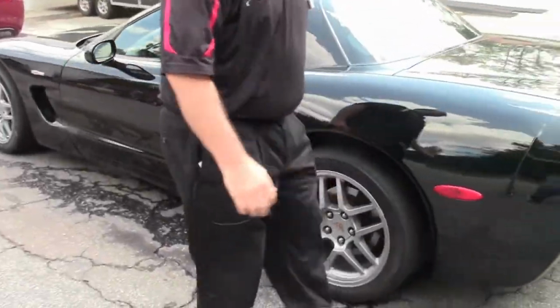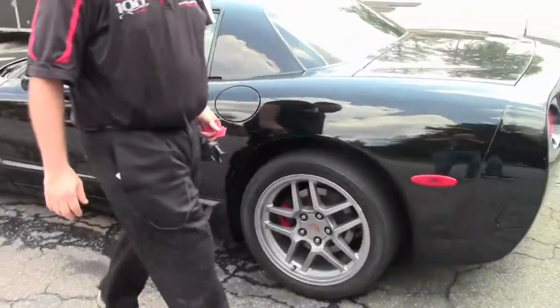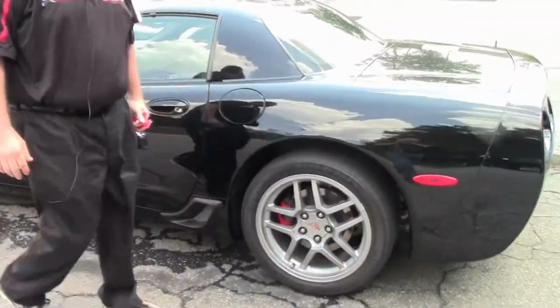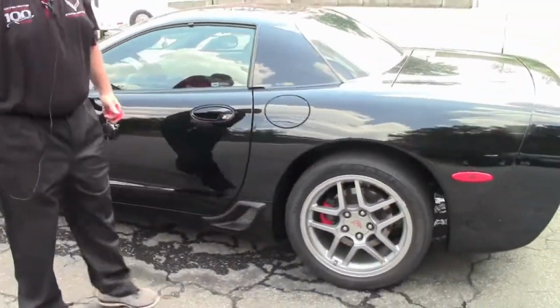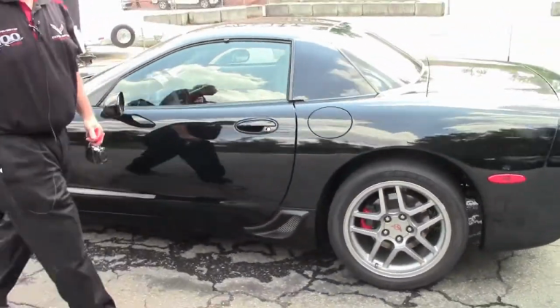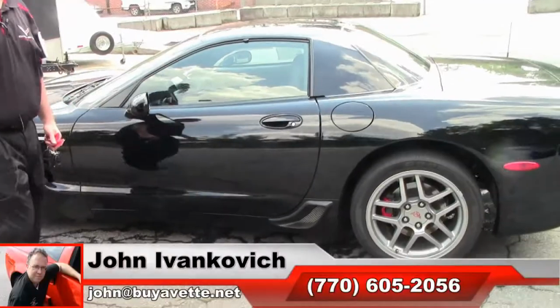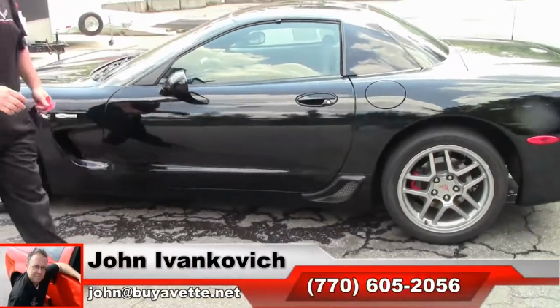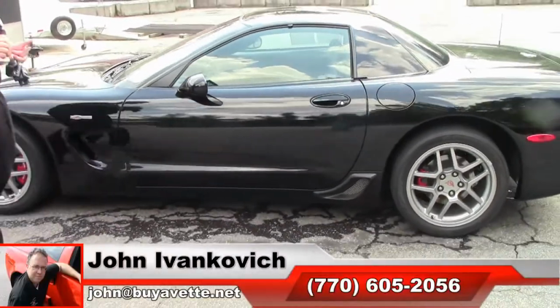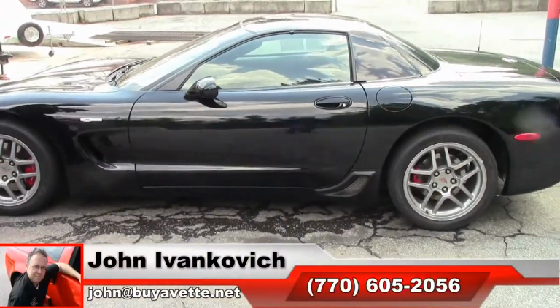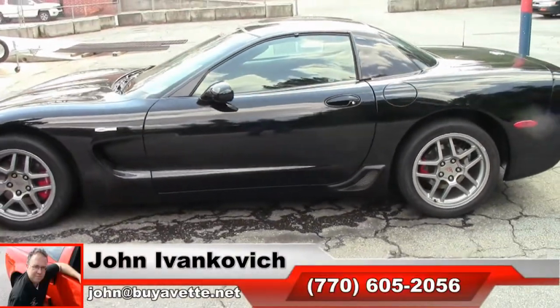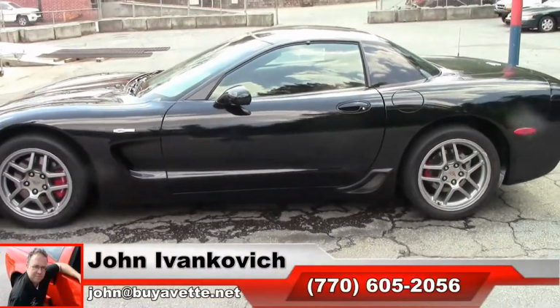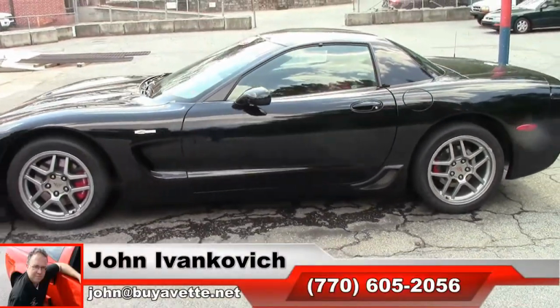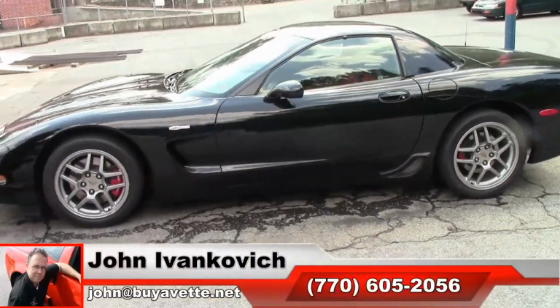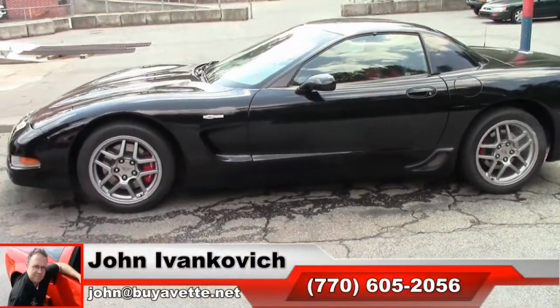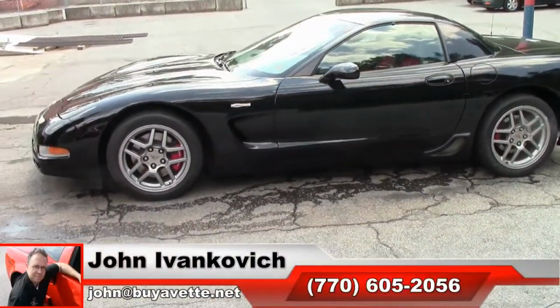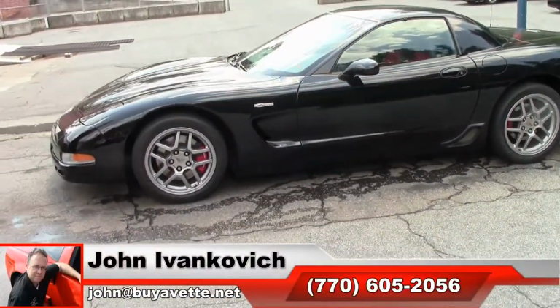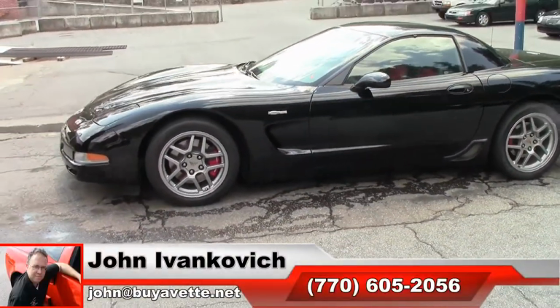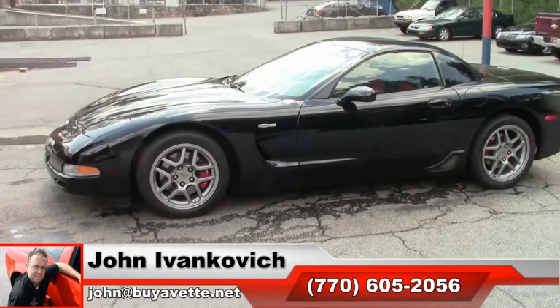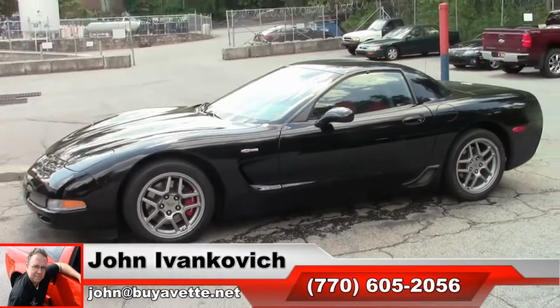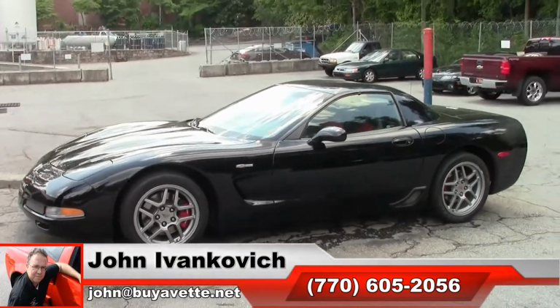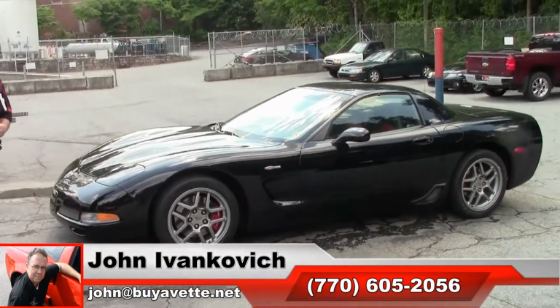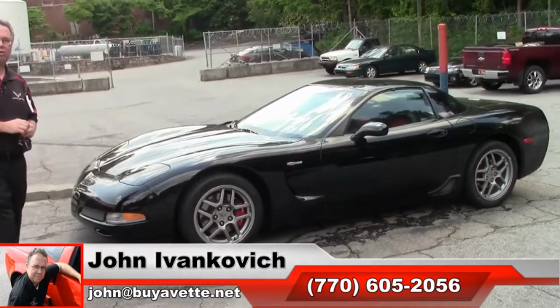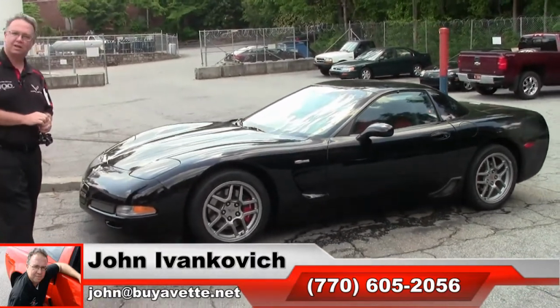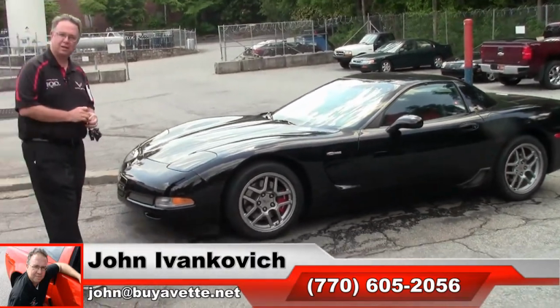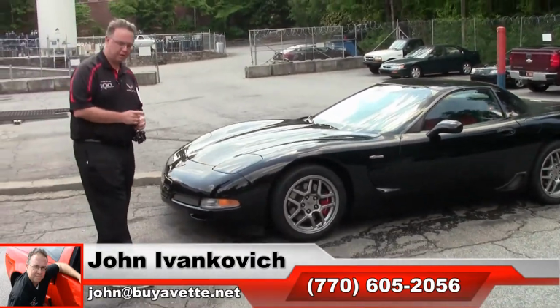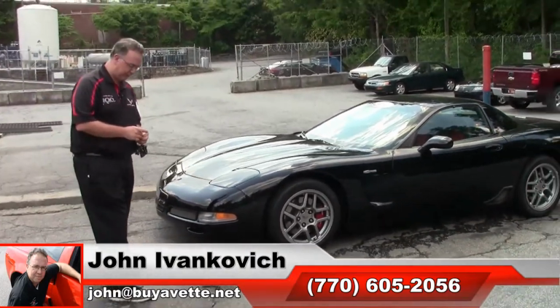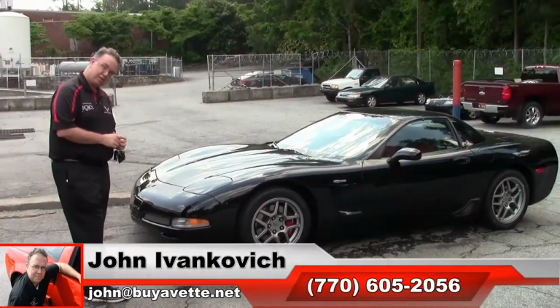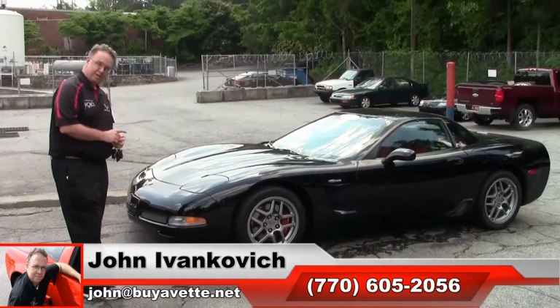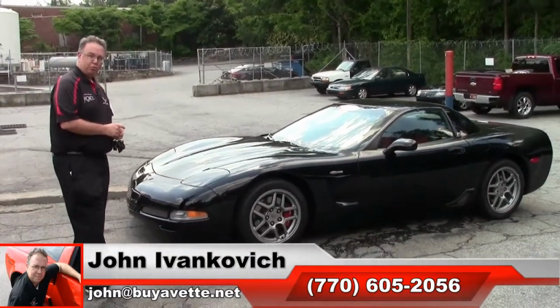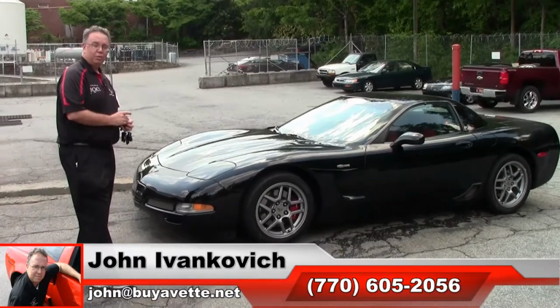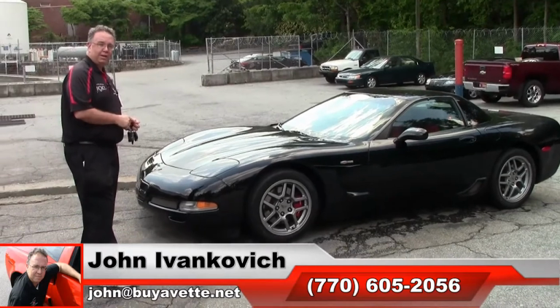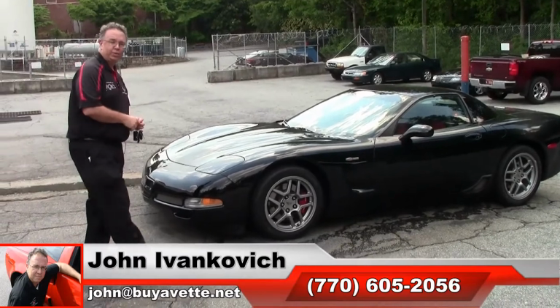You all probably know it by heart, but 770-605-2056 or john@buyavet.net if I can help you with this or any of the hundreds of Corvettes and classic cars we carry in stock. And we'll see you all out on the road.